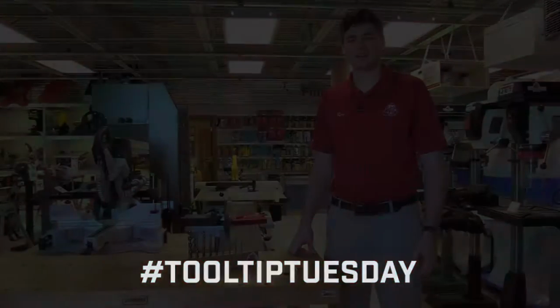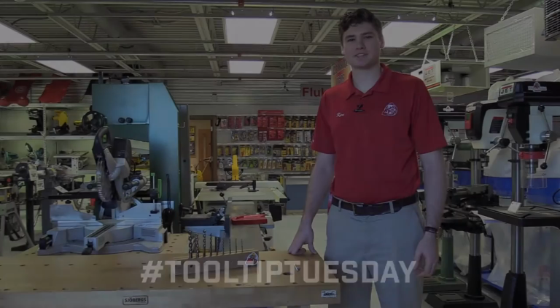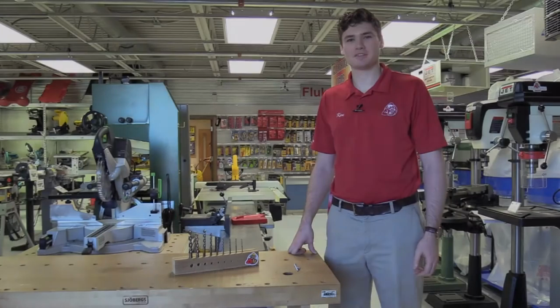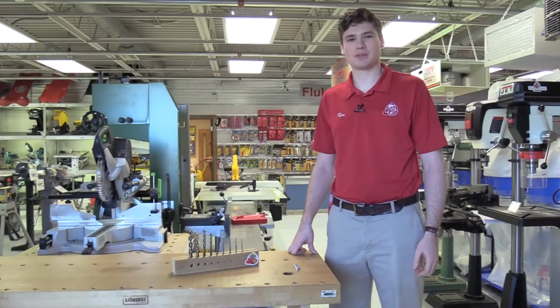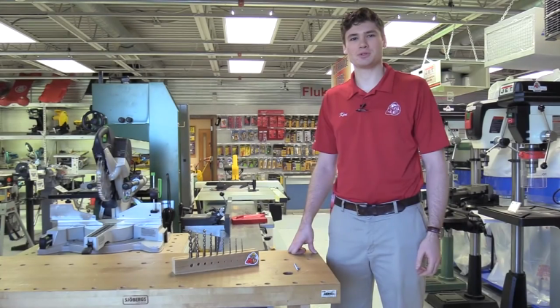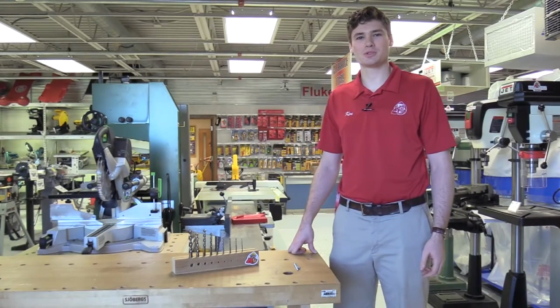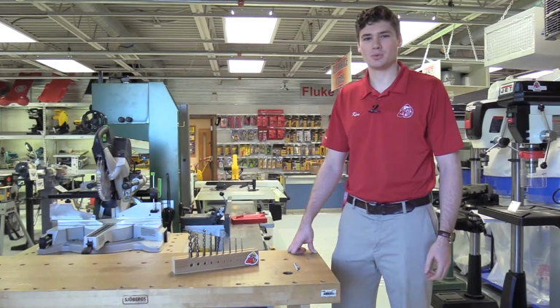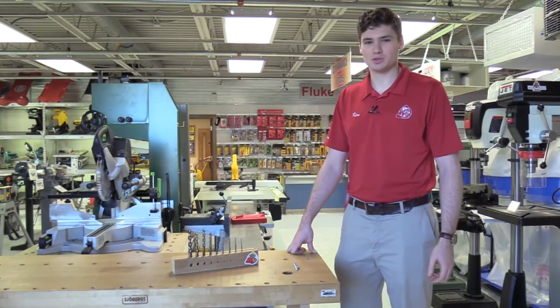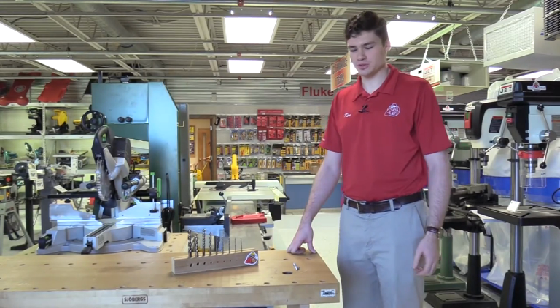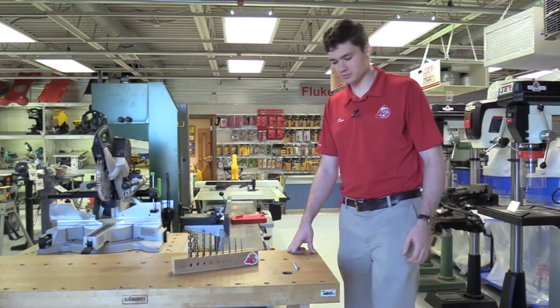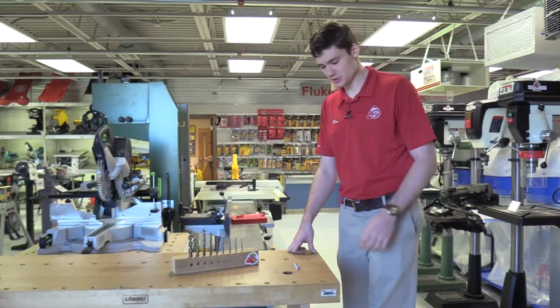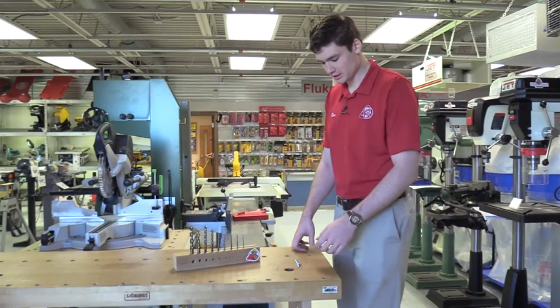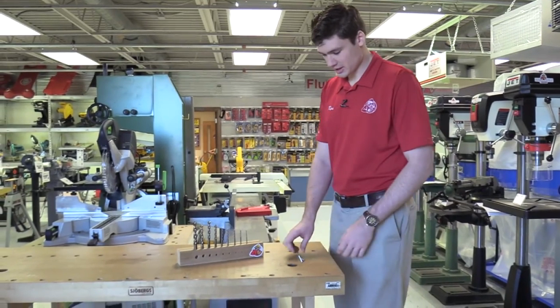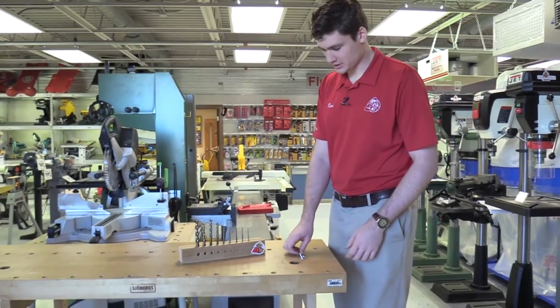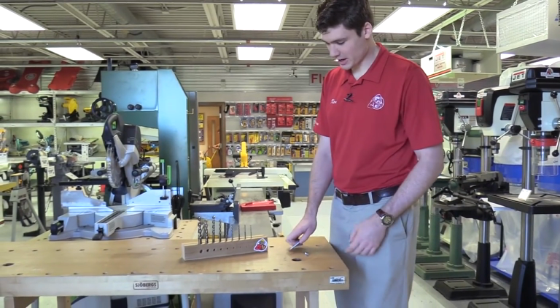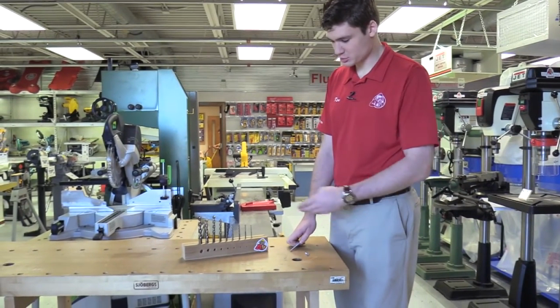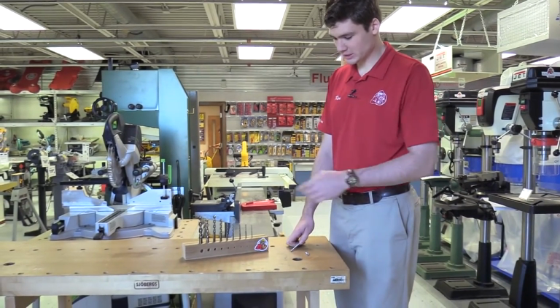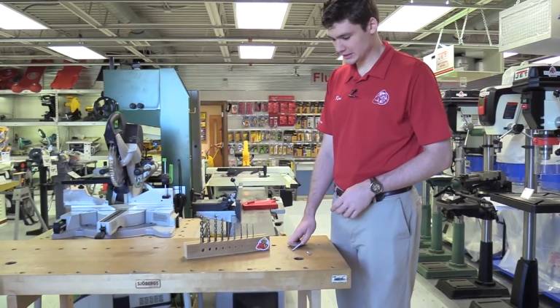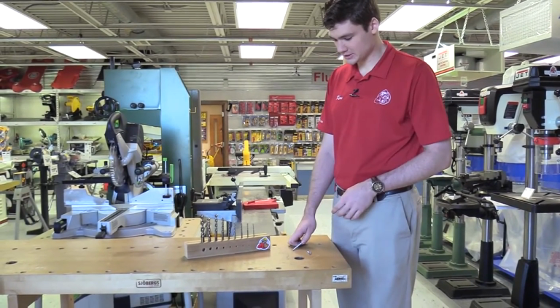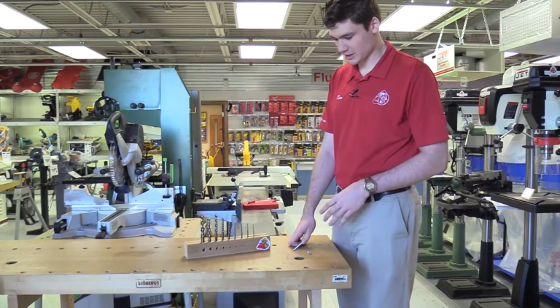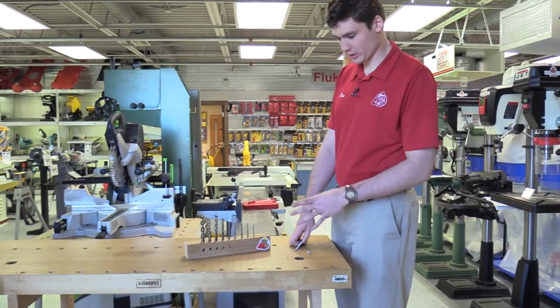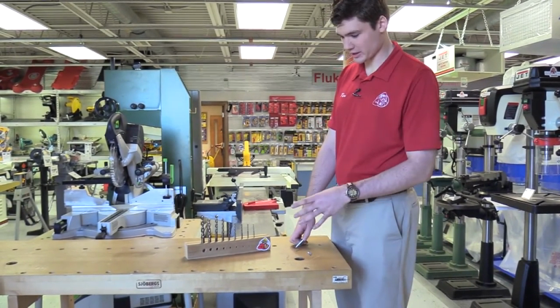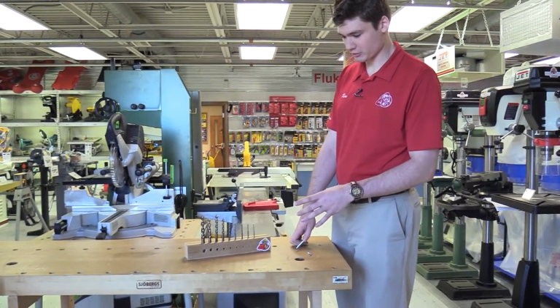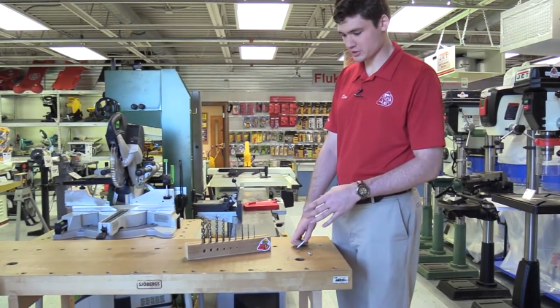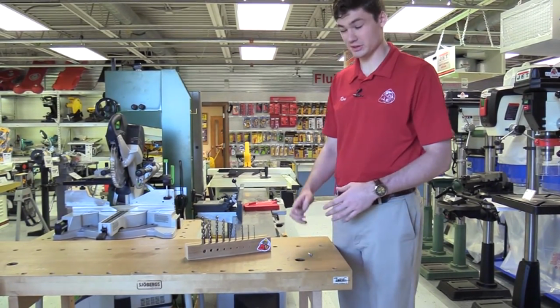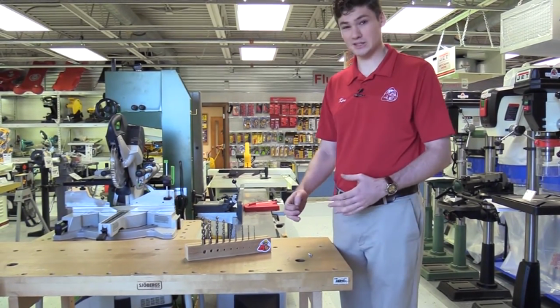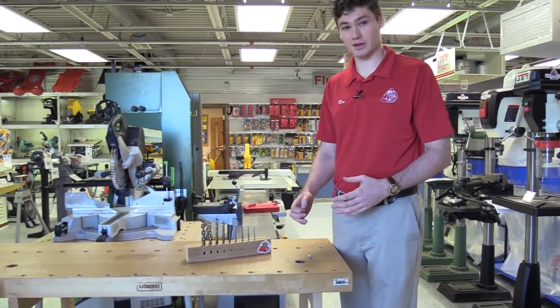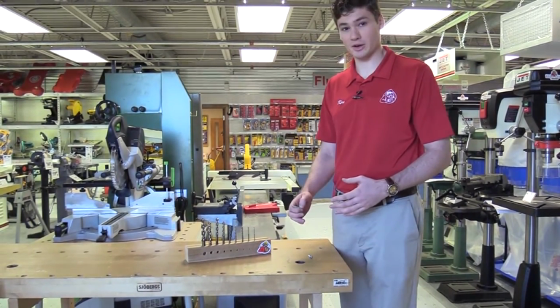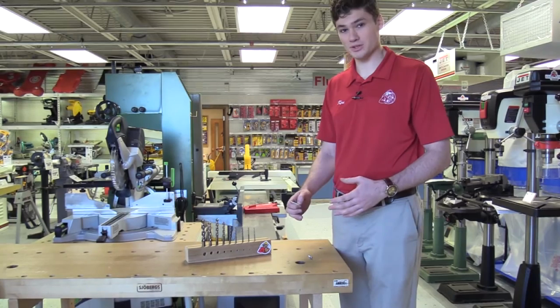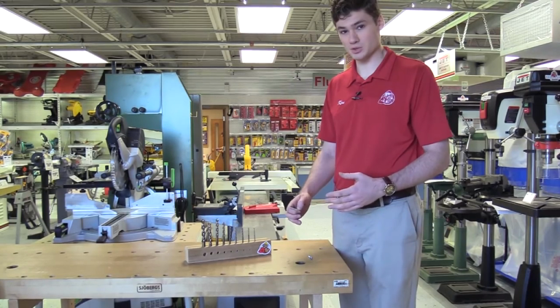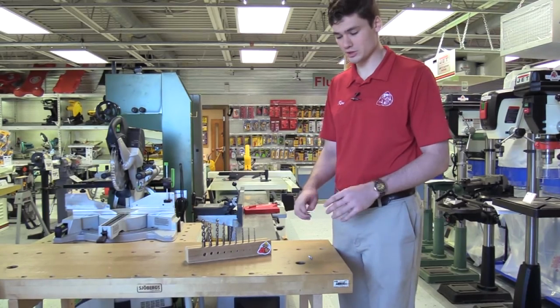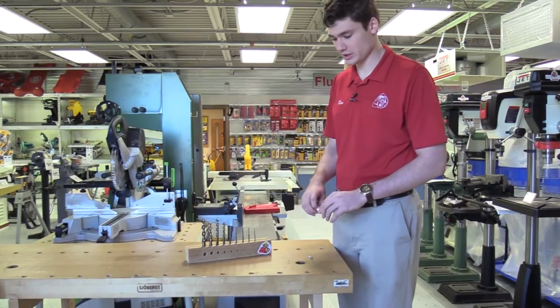Hey guys, Ken Davis here with Acme Tools with the Tool Tip Tuesday. Today we have a drill bit index that's got a quick guide on the front so you can easily find out what size hole that you need.